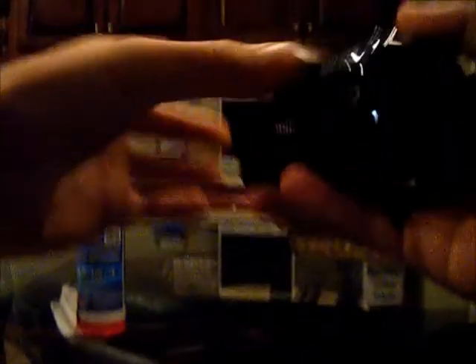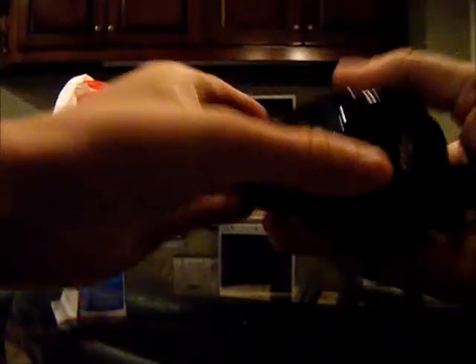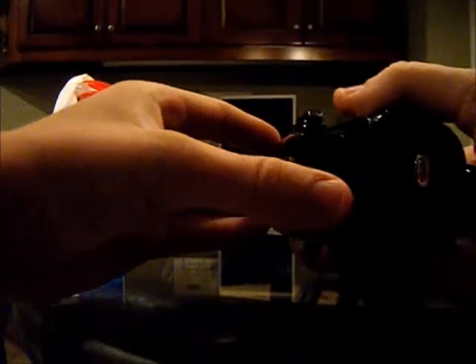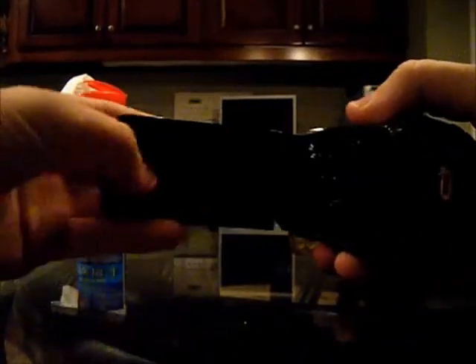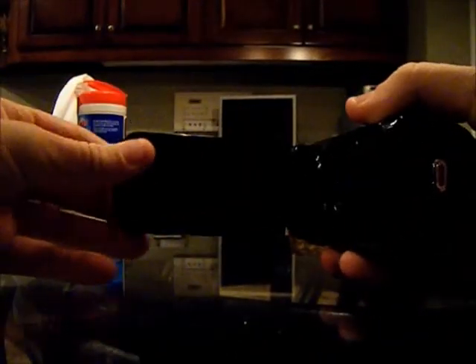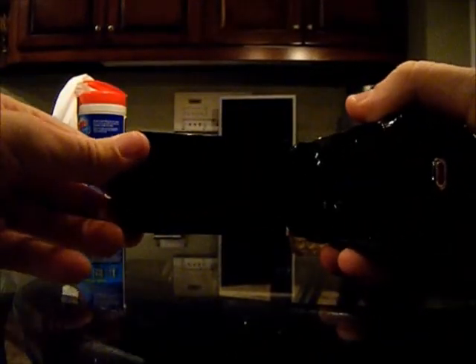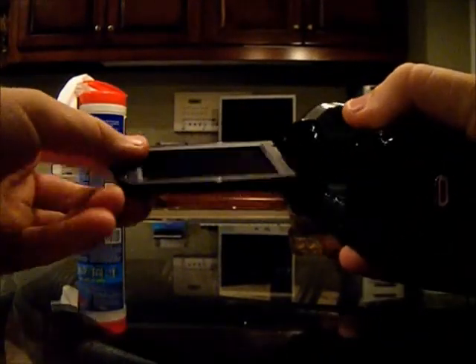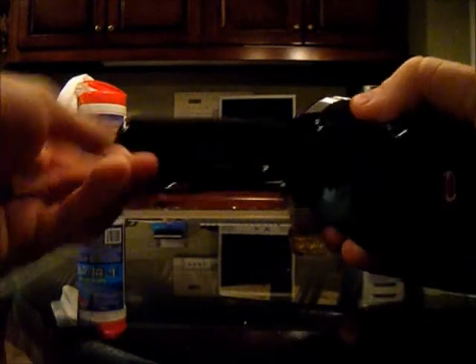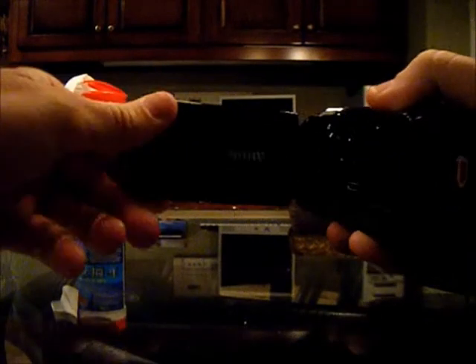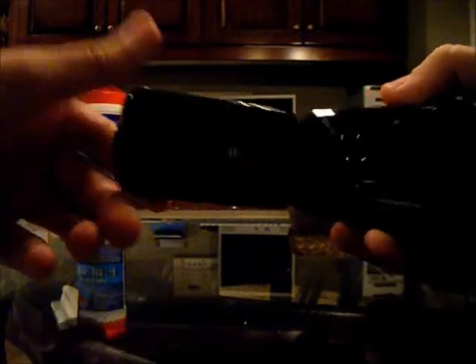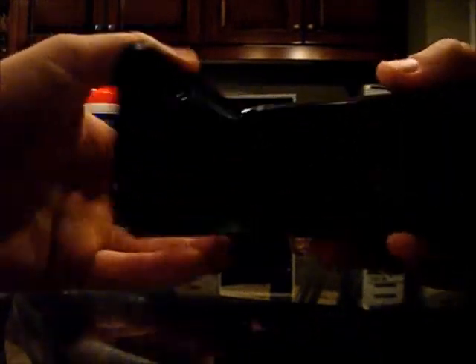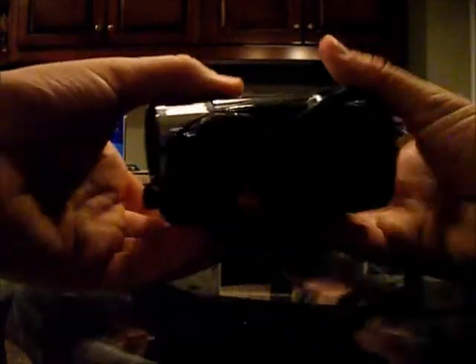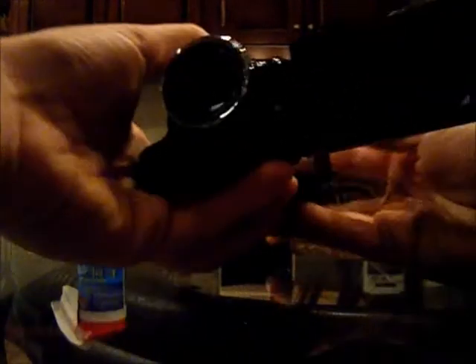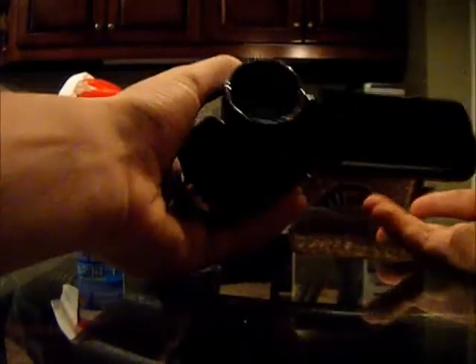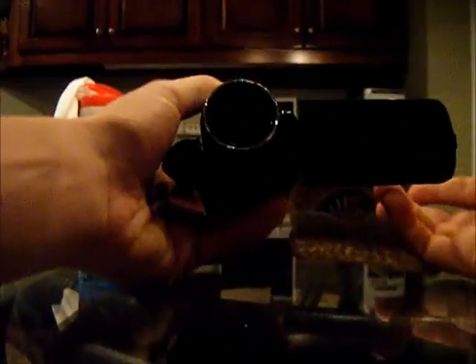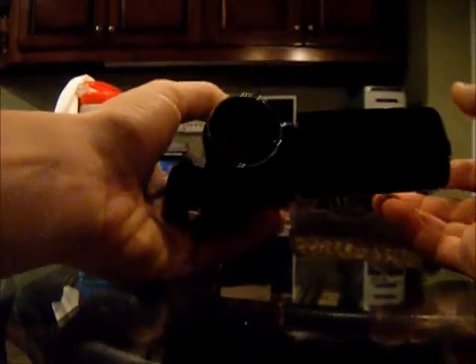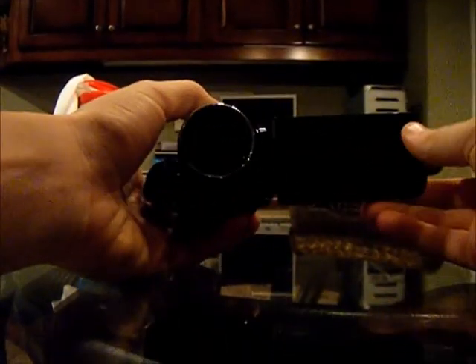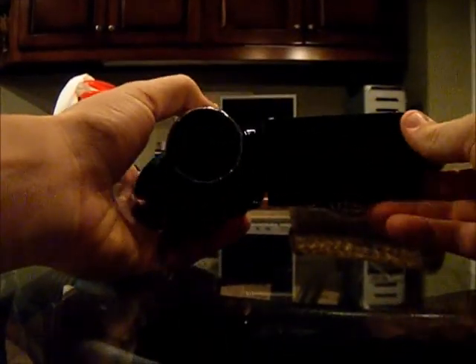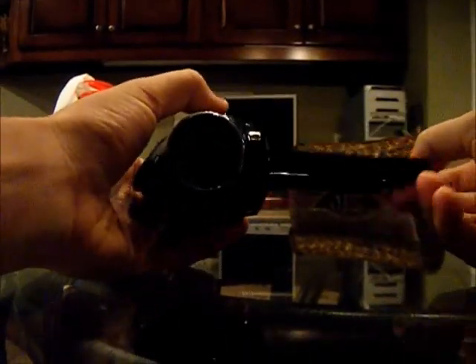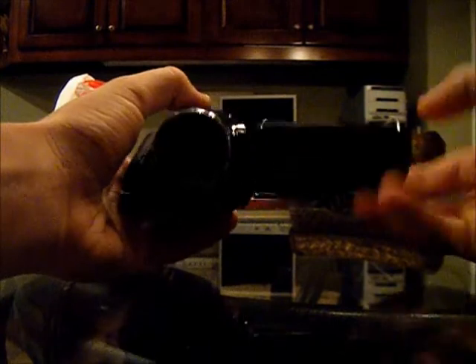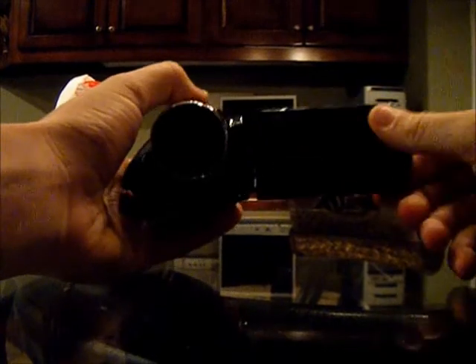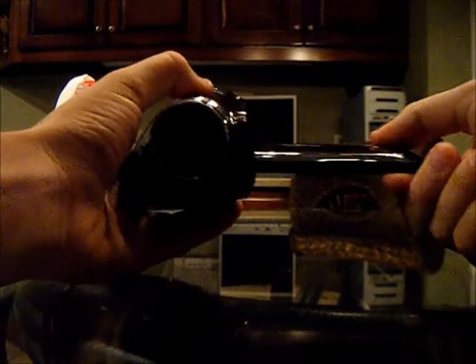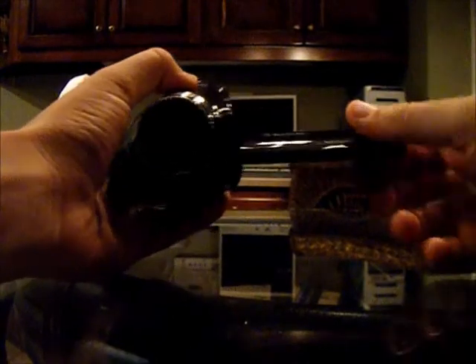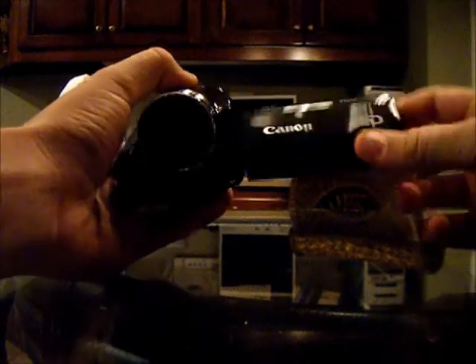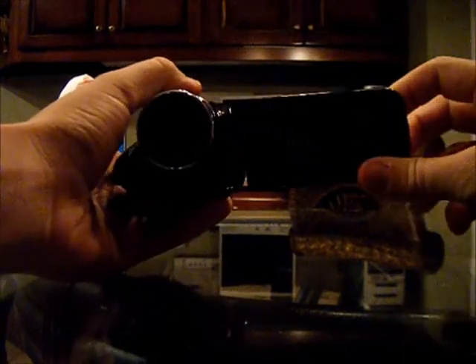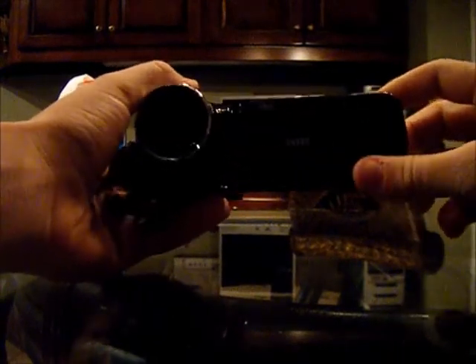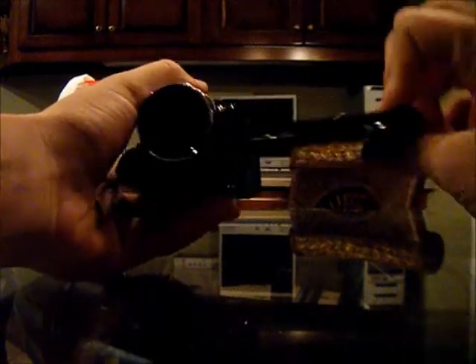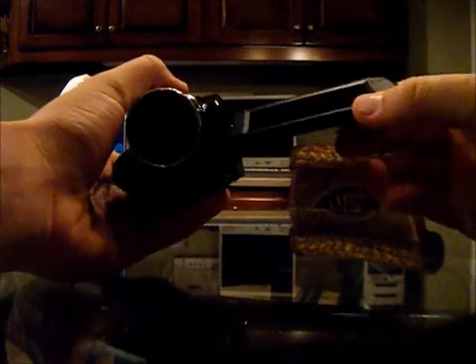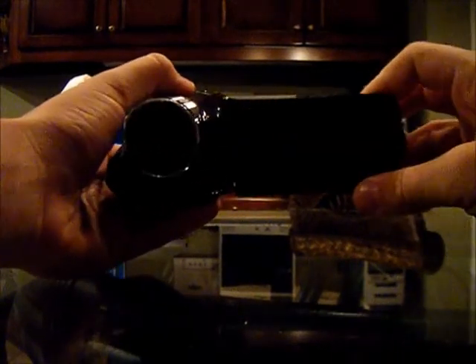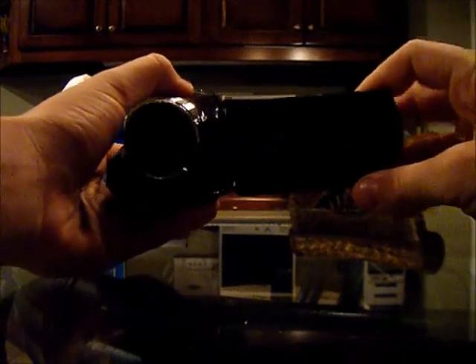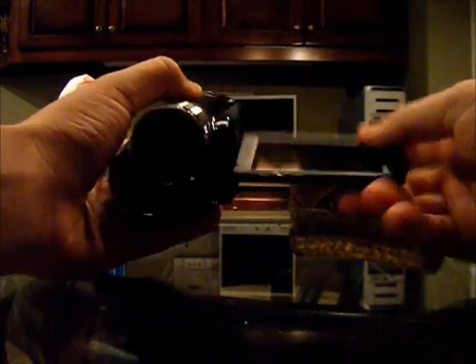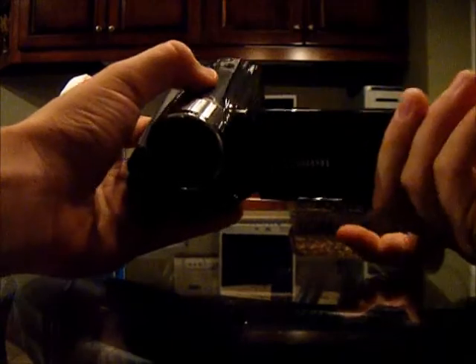When you first get it, you can open it up and turn the screen all the way around so you can look at yourself and film, which is pretty awesome.